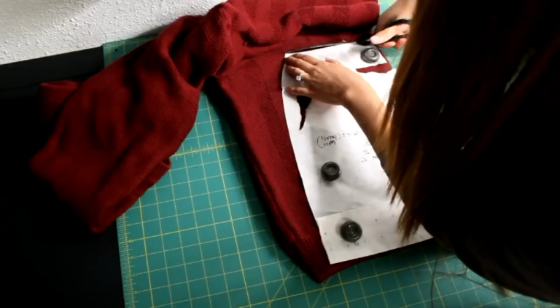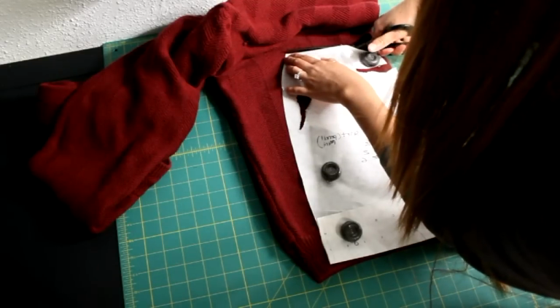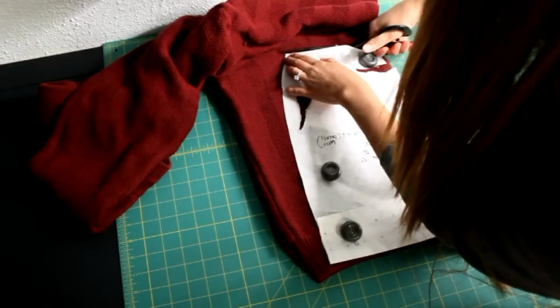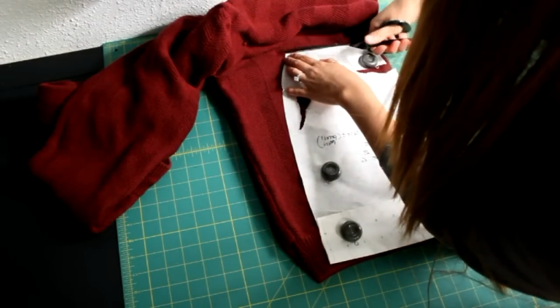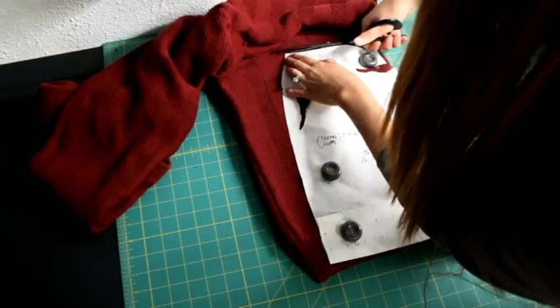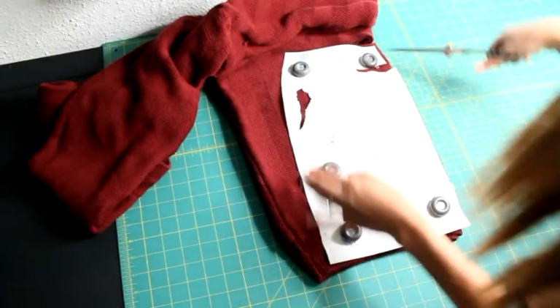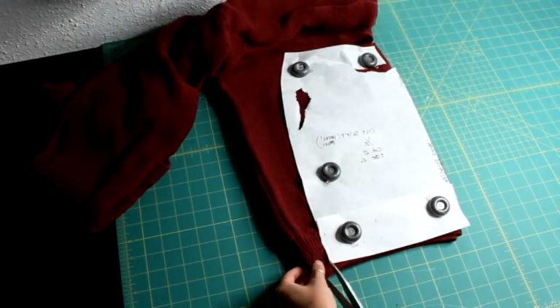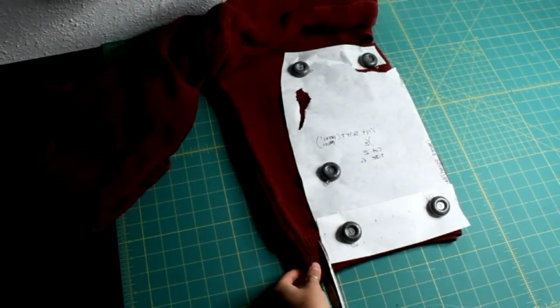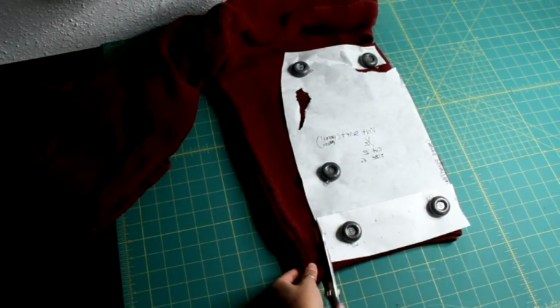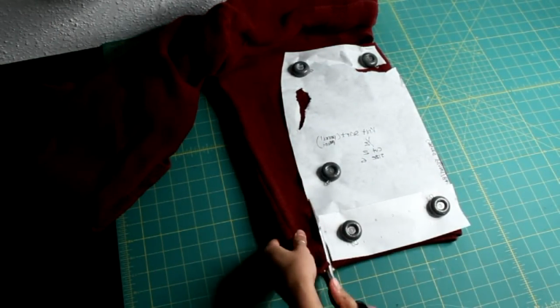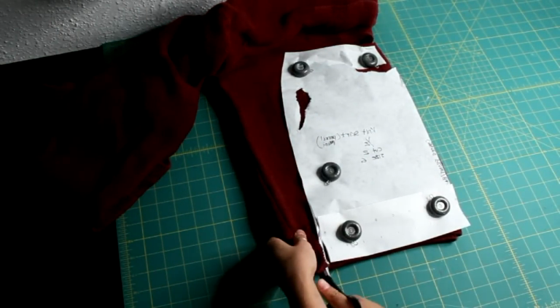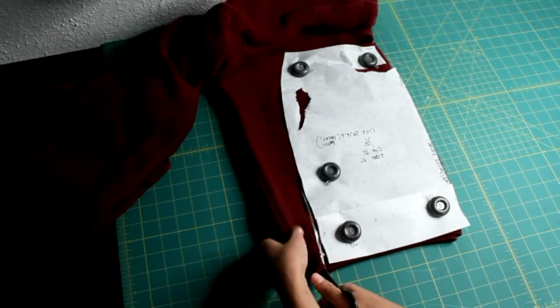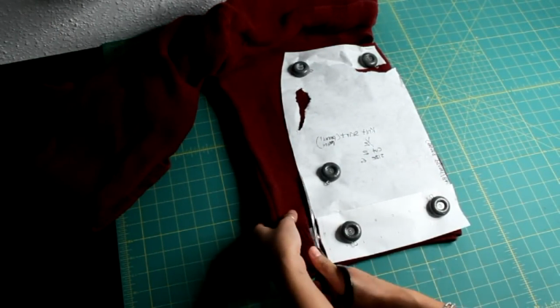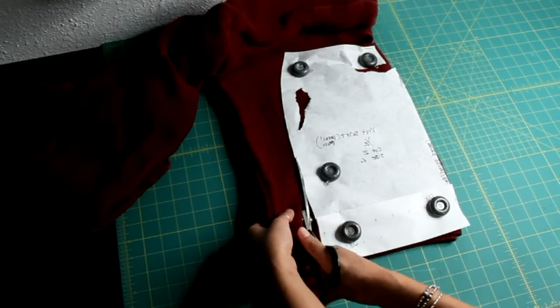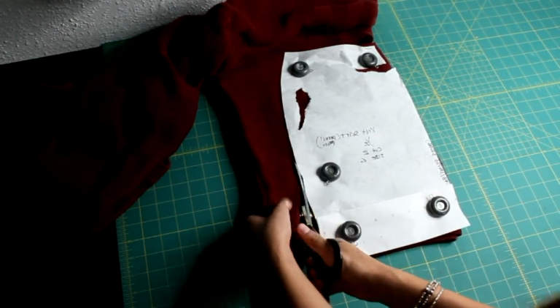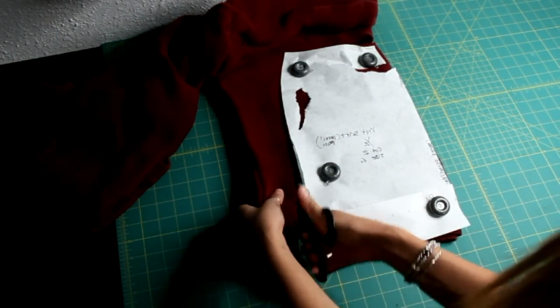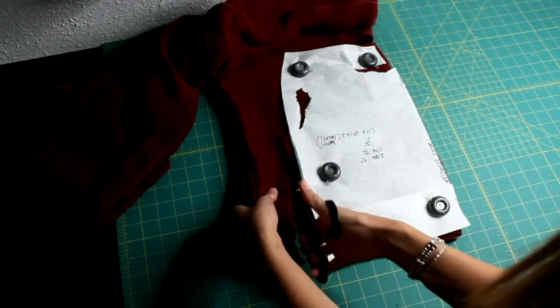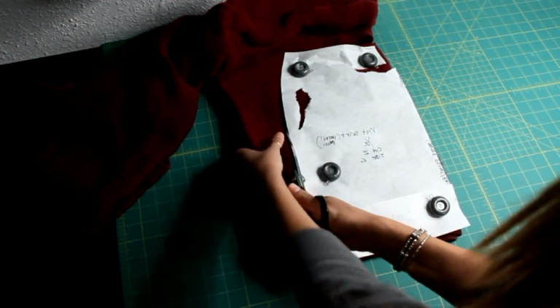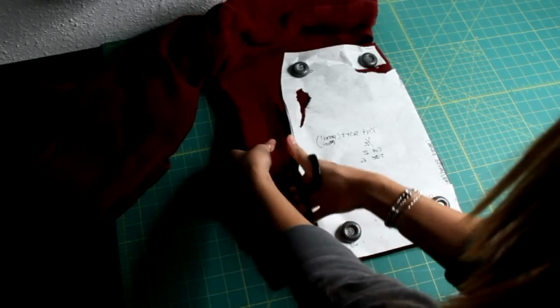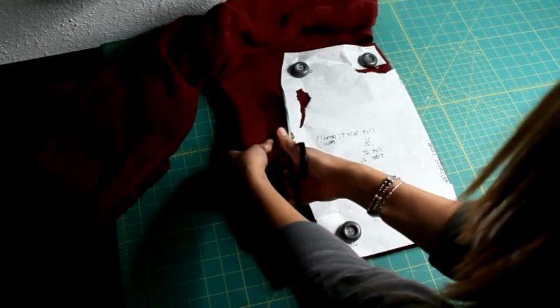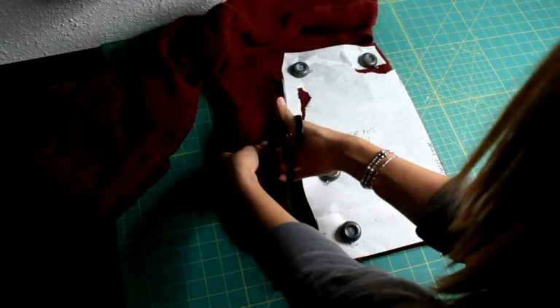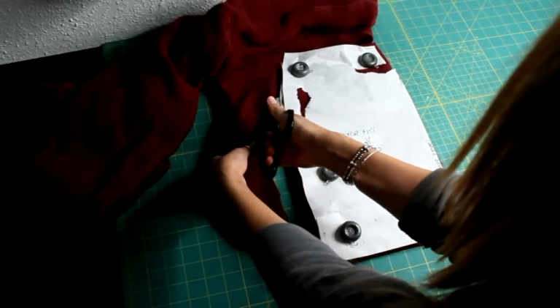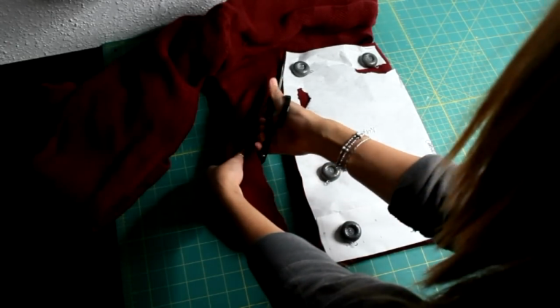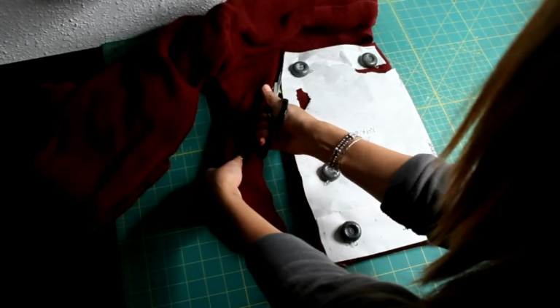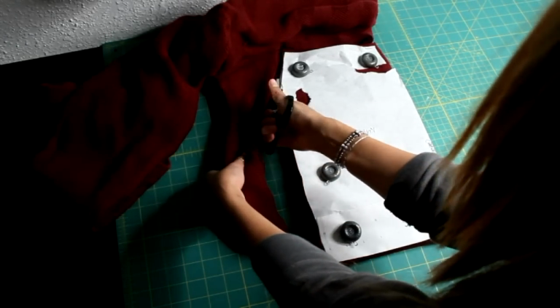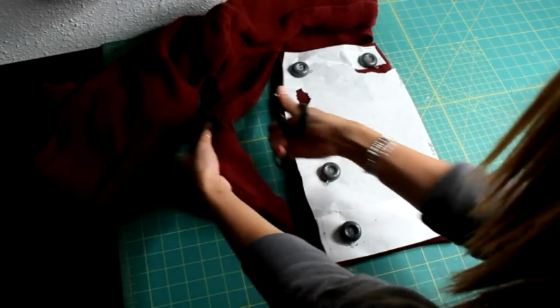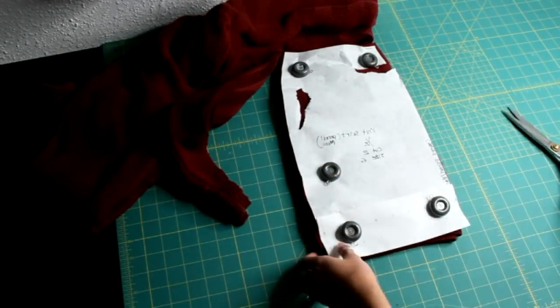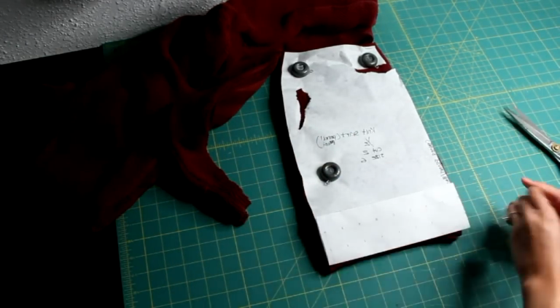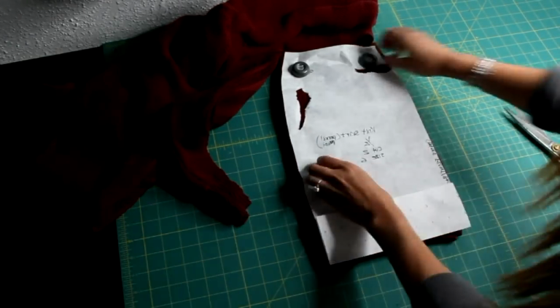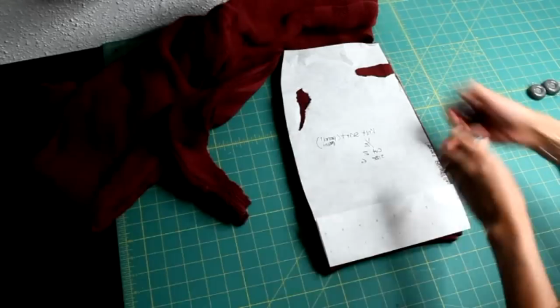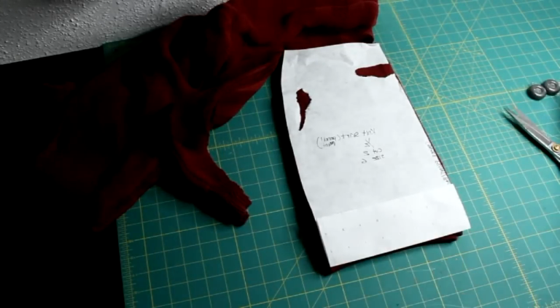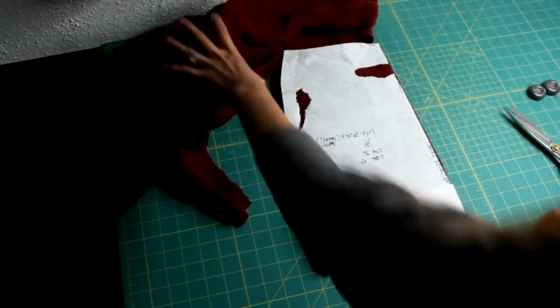Now cut along the waist and the side seams. The sweater hem will now be your new skirt hem. It's always better to sew smarter and not harder, so you just saved yourself a bunch of time from hemming your skirt and it's a cute detail at the bottom.